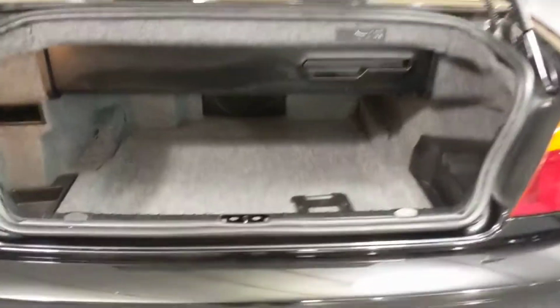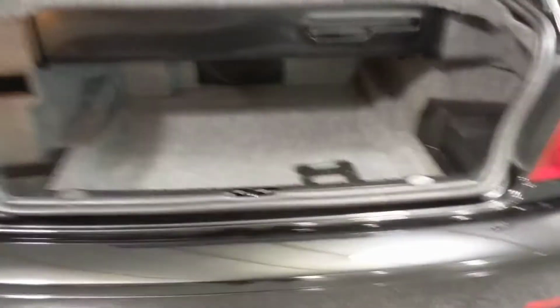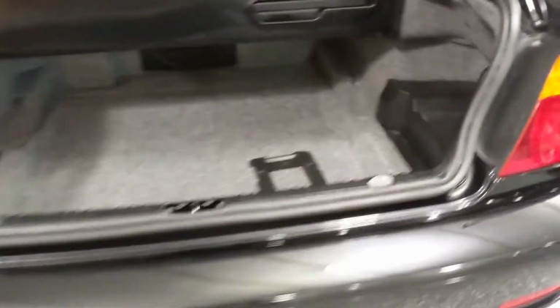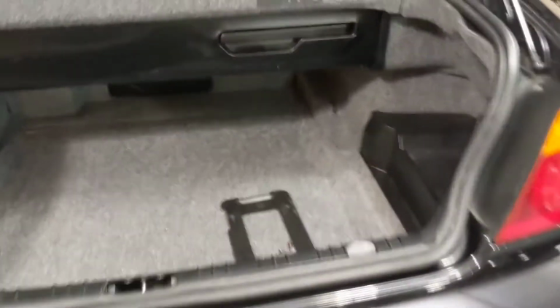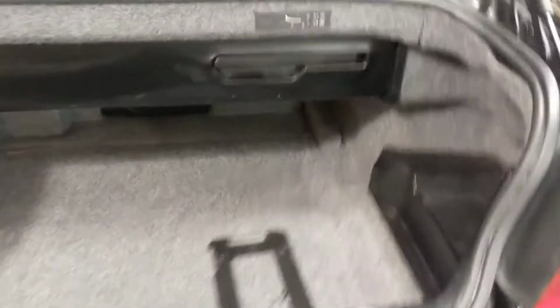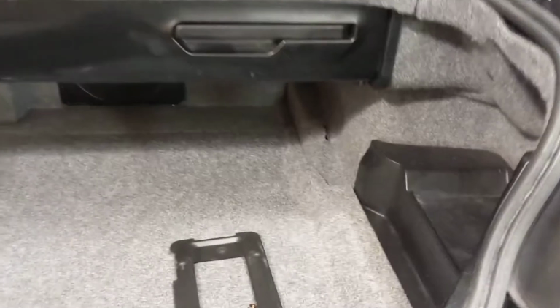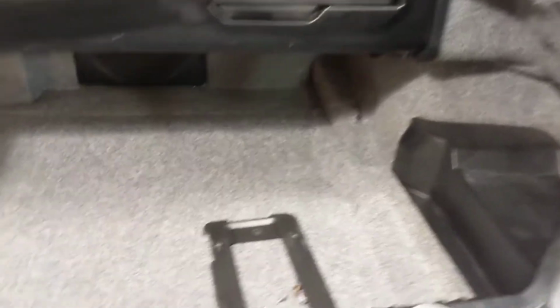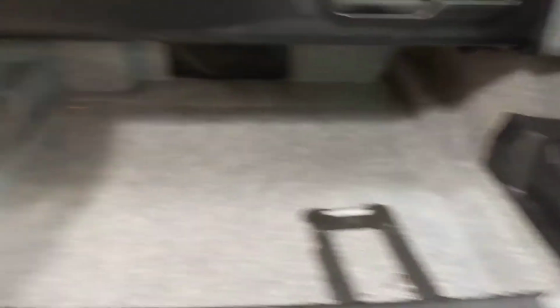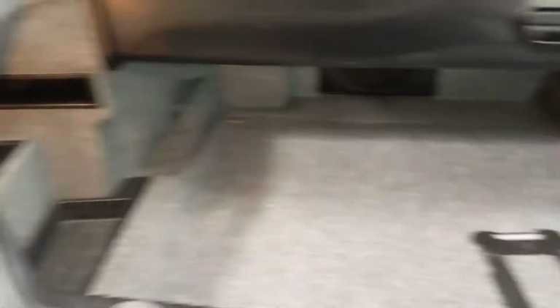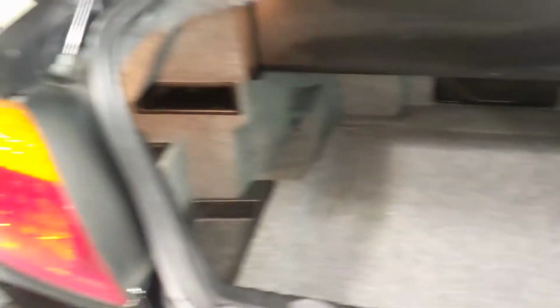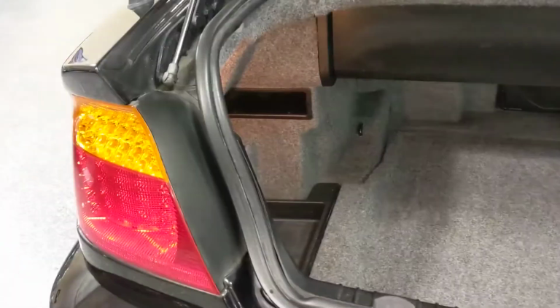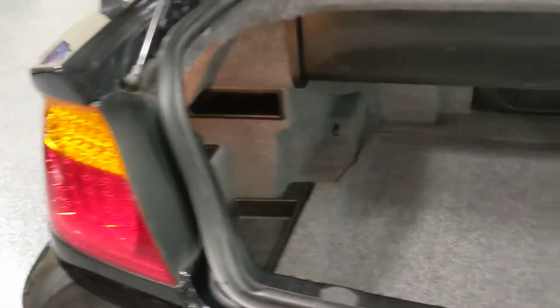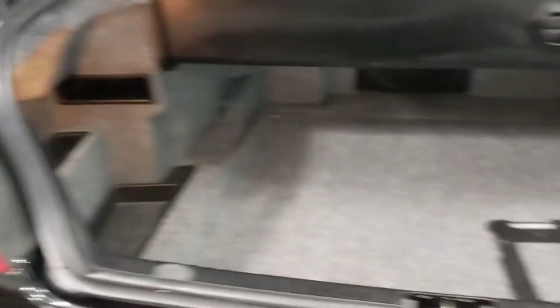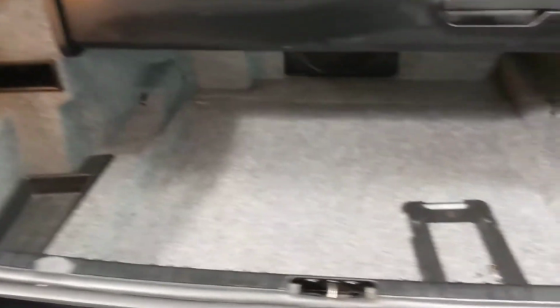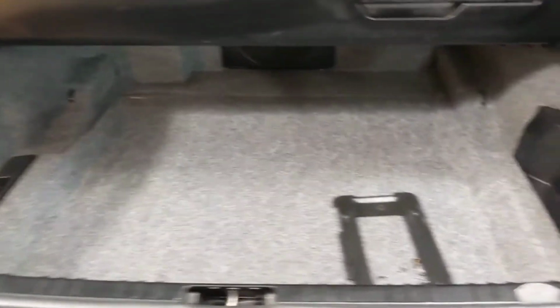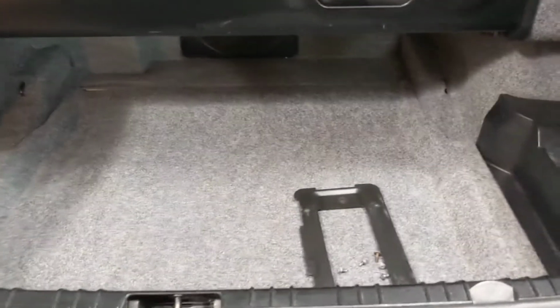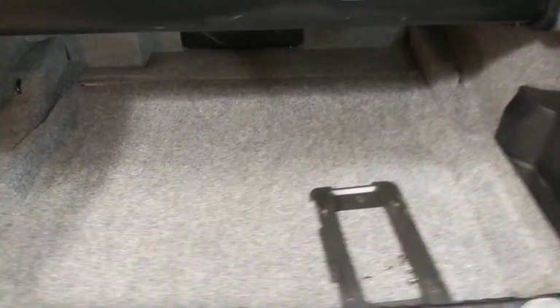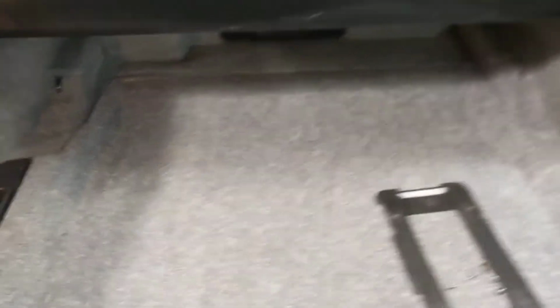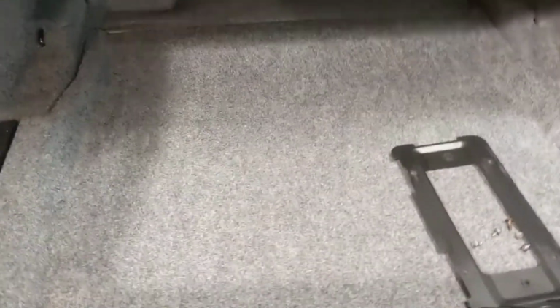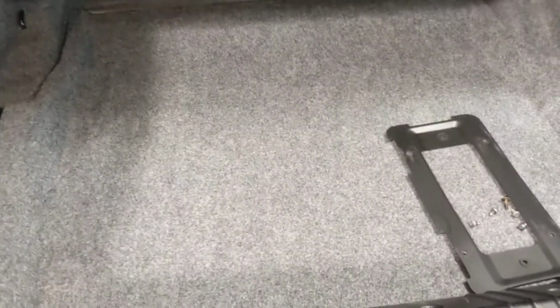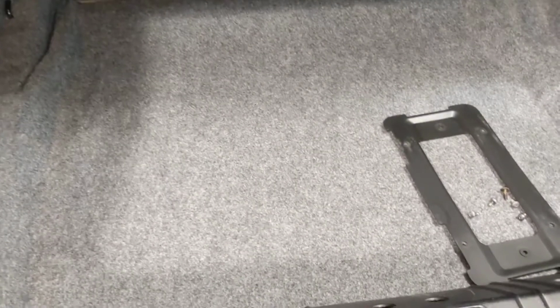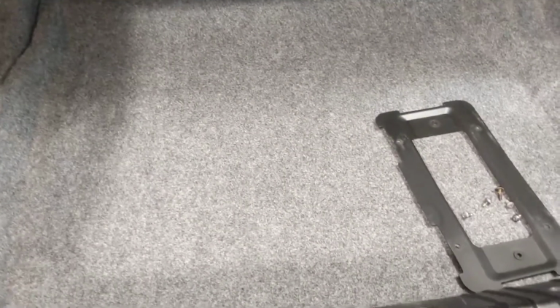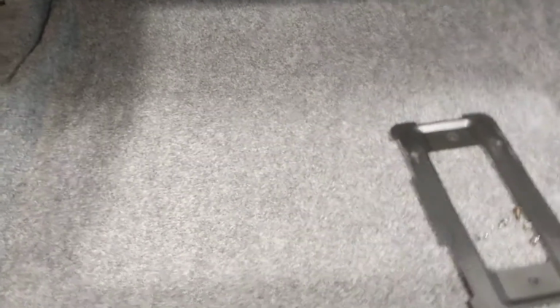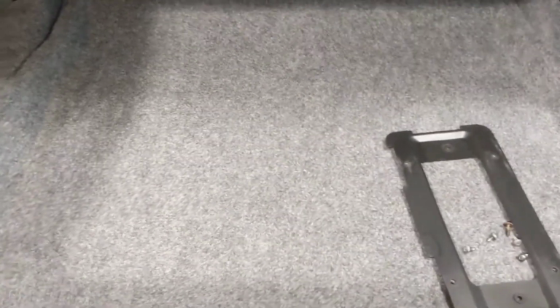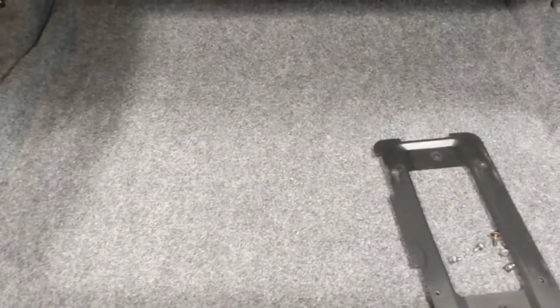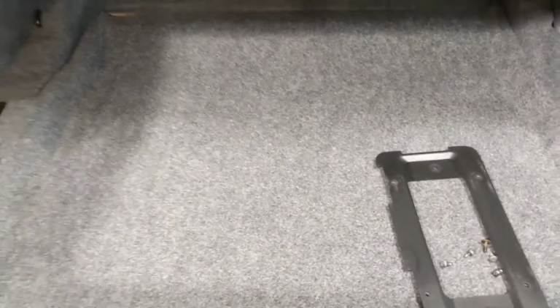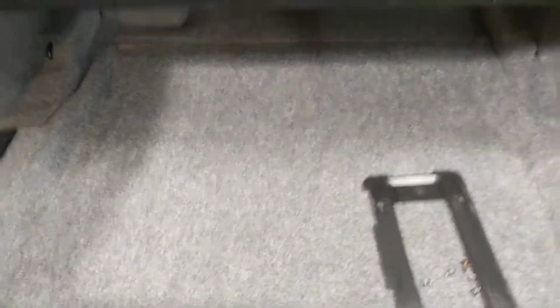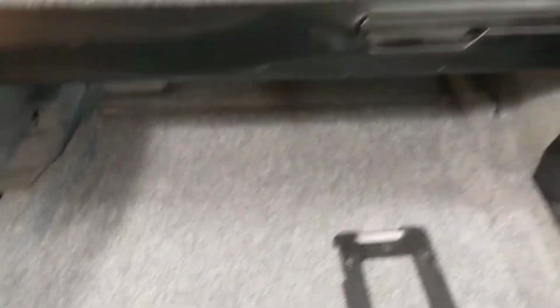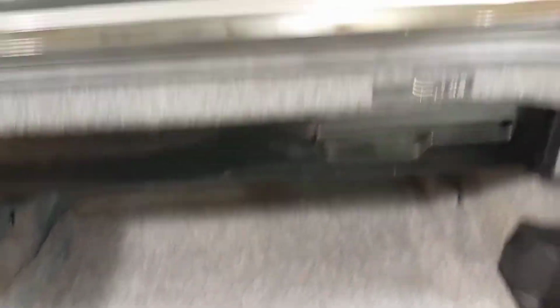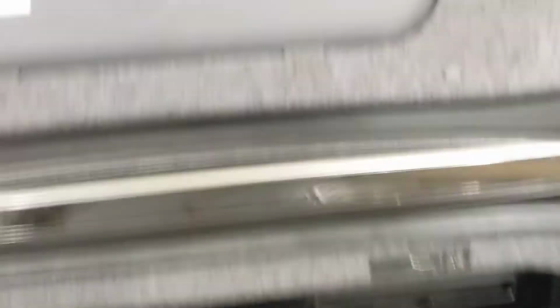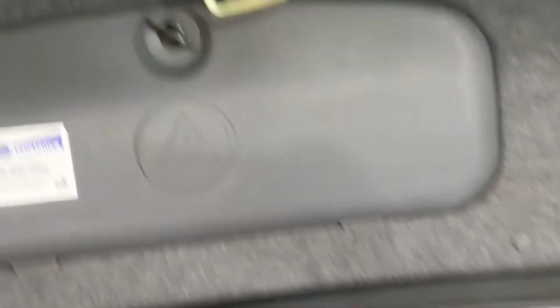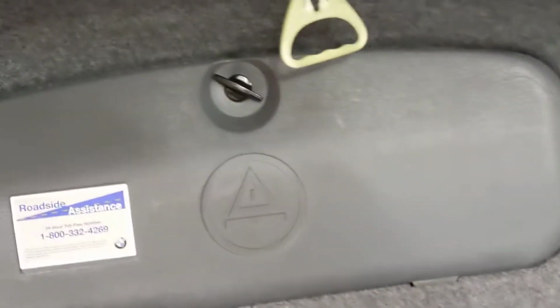Here's a look at the trunk. You still have a good amount of space with the top down. And there is a spare under the compartment here. It has a tool kit.